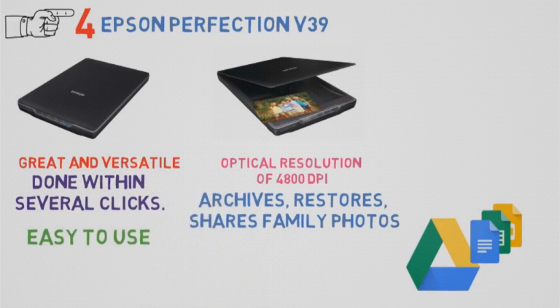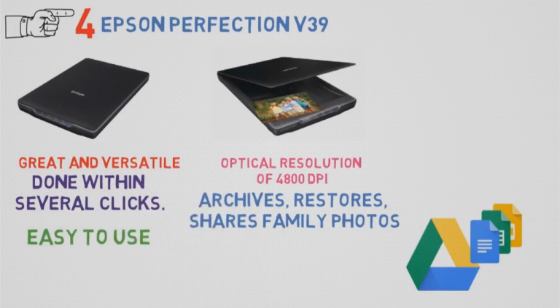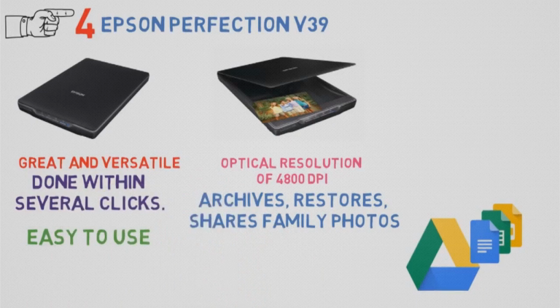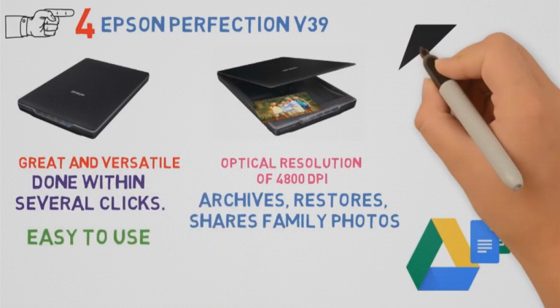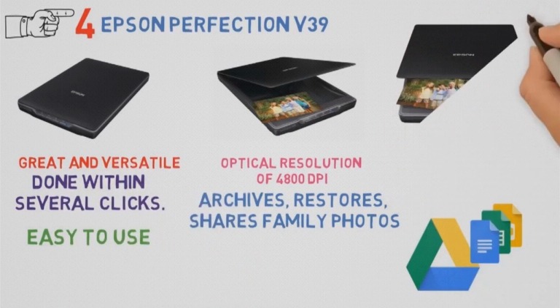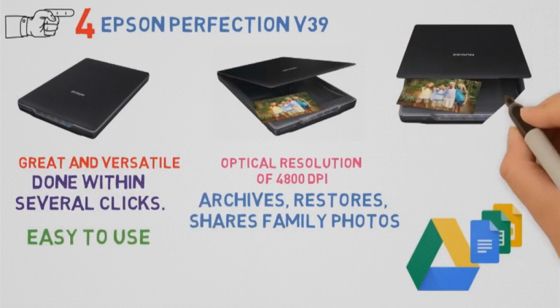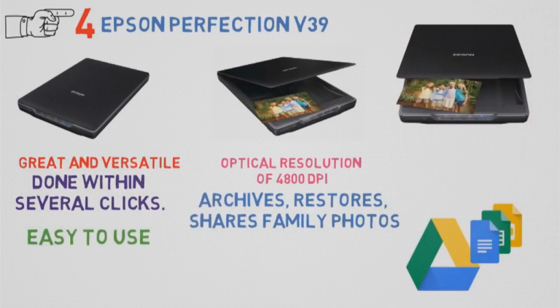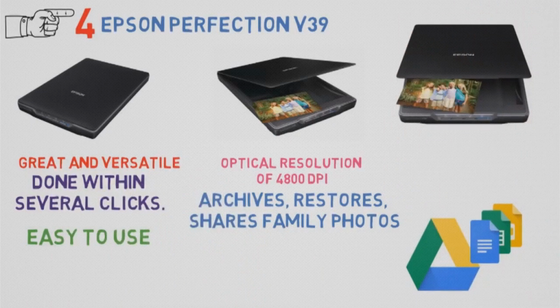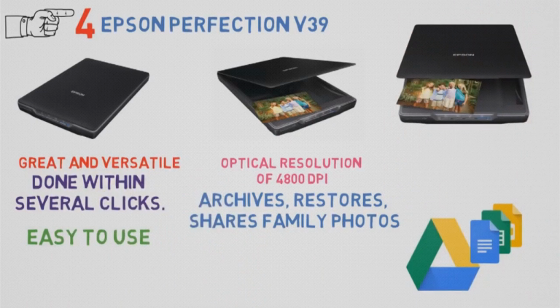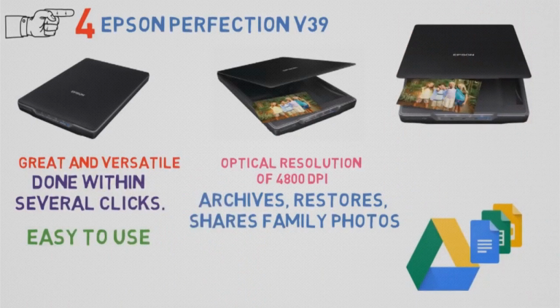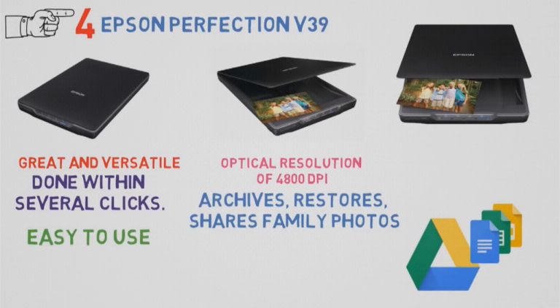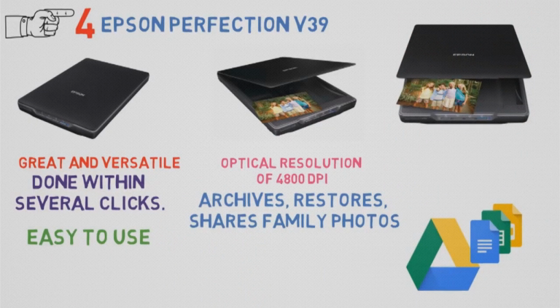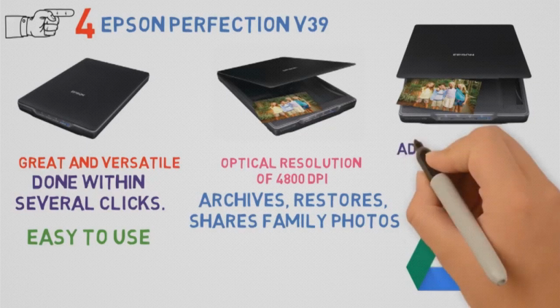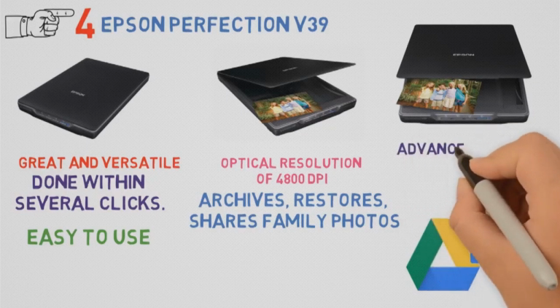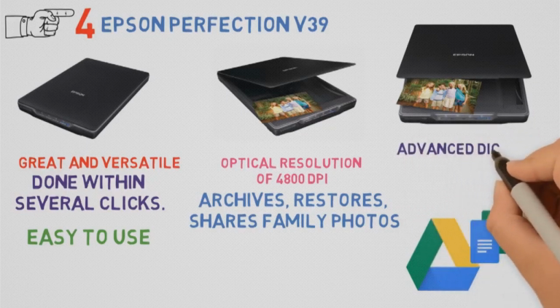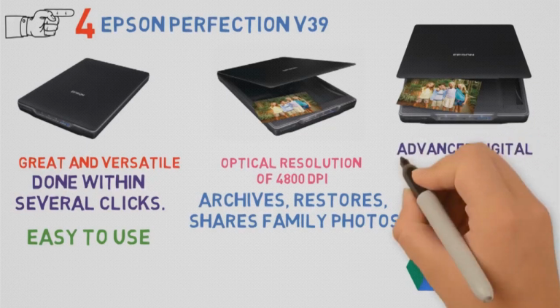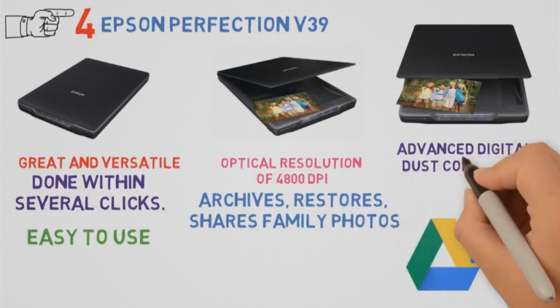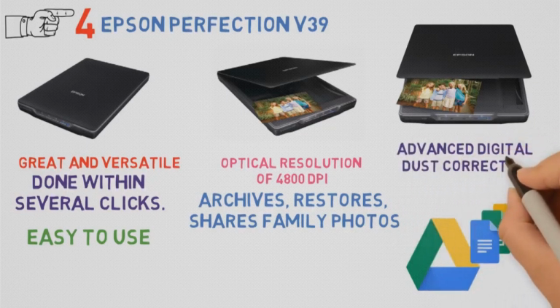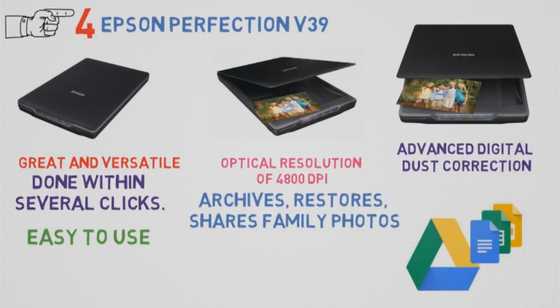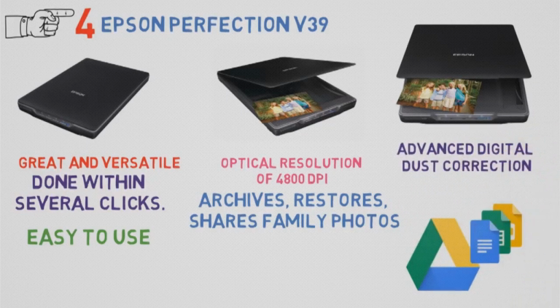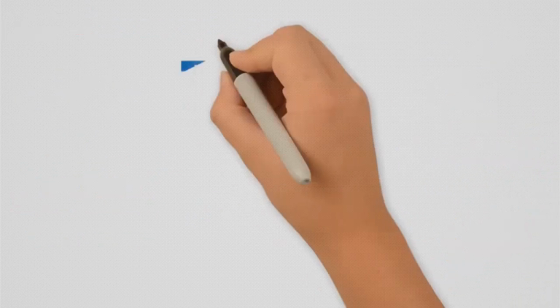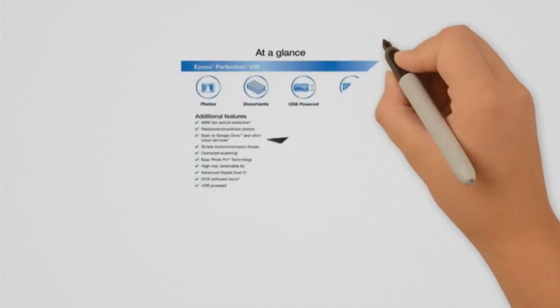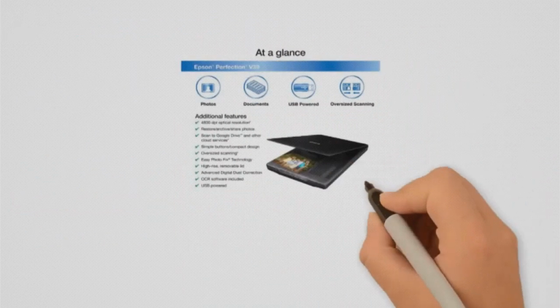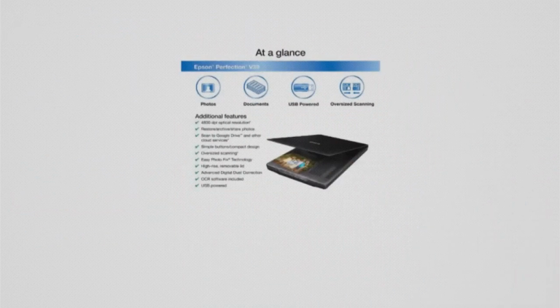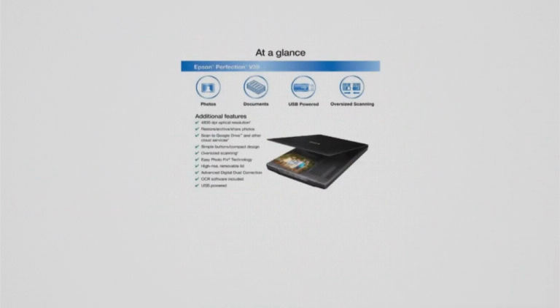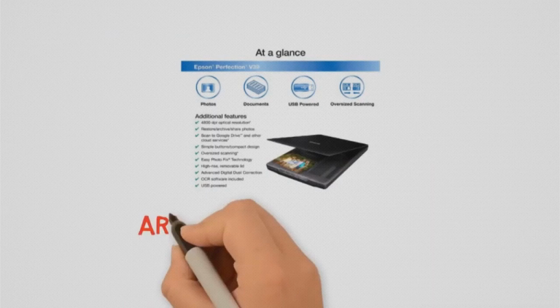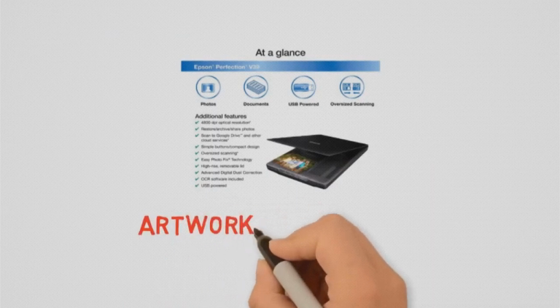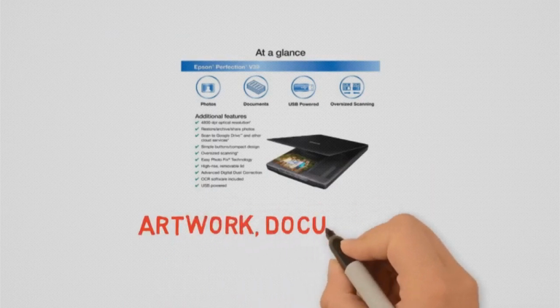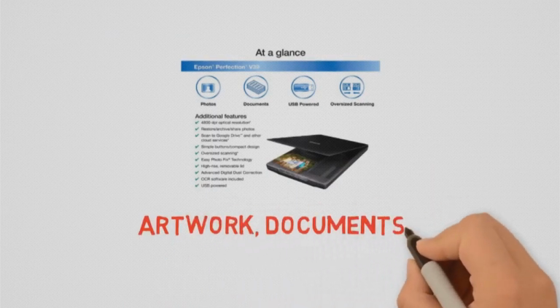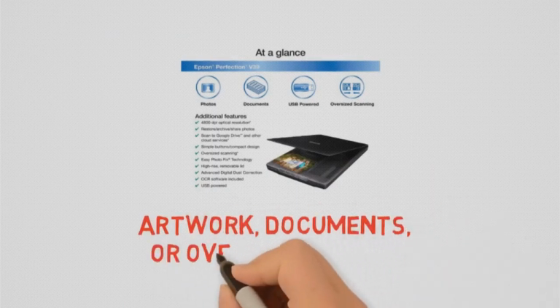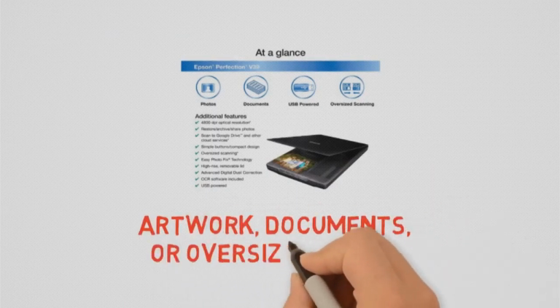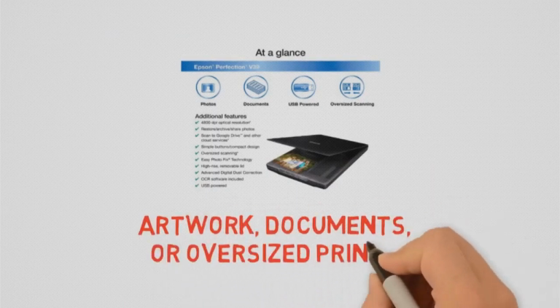It's compact and space-friendly, and it has a built-in kickstand for vertical placement. One of the most interesting enhancement features is advanced digital dust correction, which allows you to remove dust from scanned photos. It's perfect for scanning artwork, documents, or oversized prints.